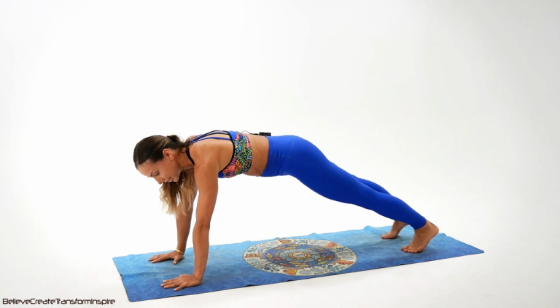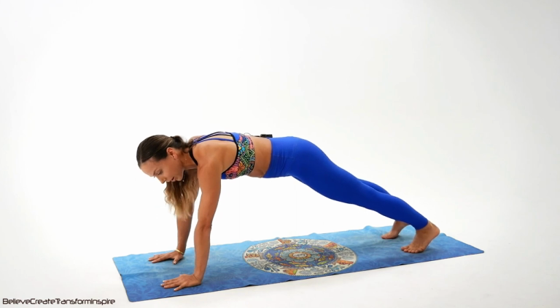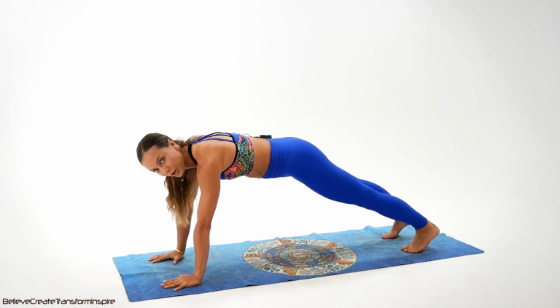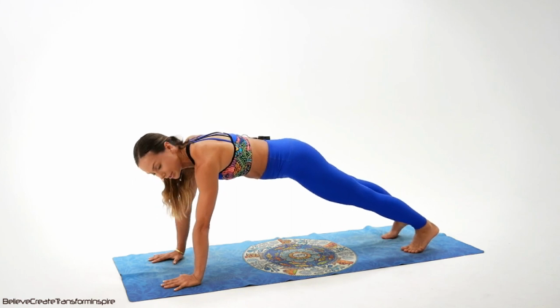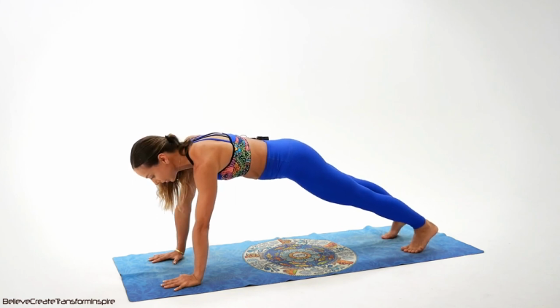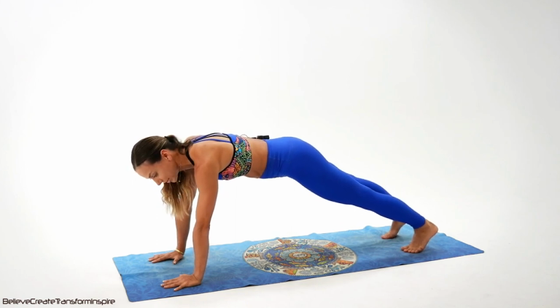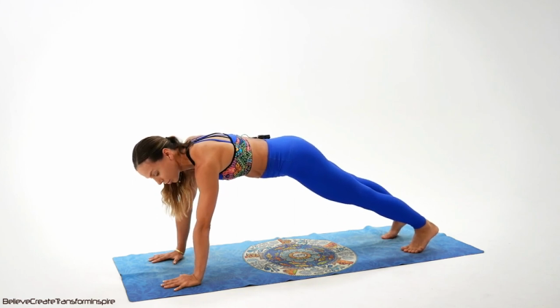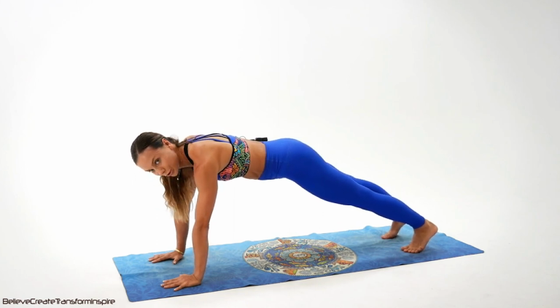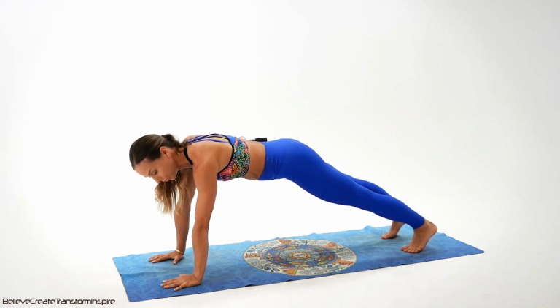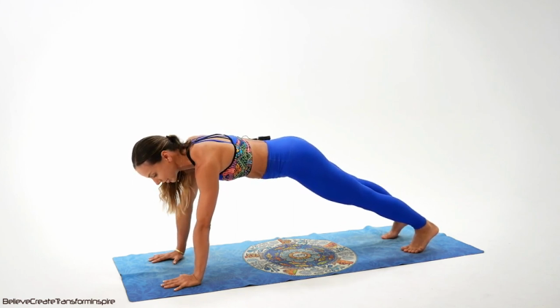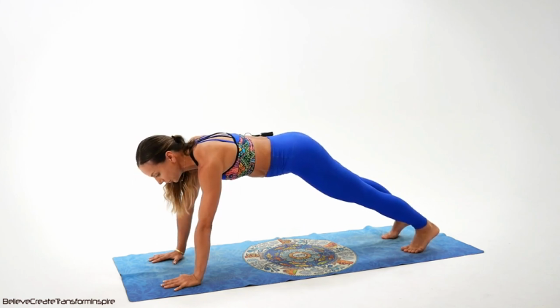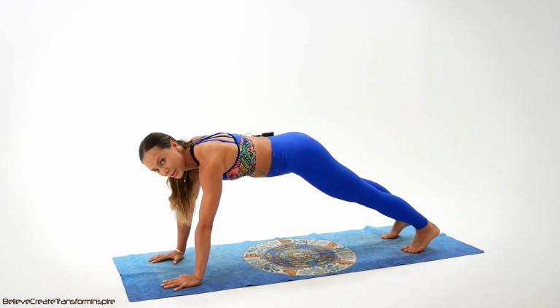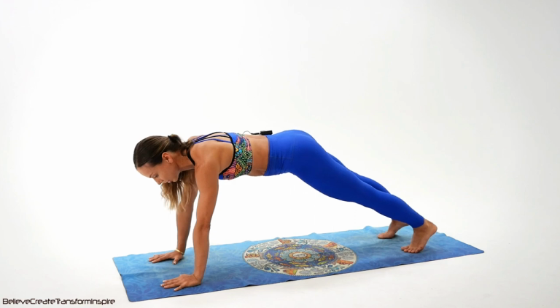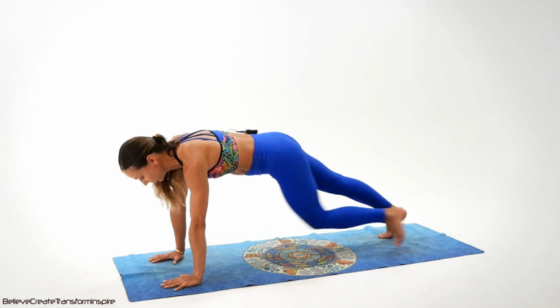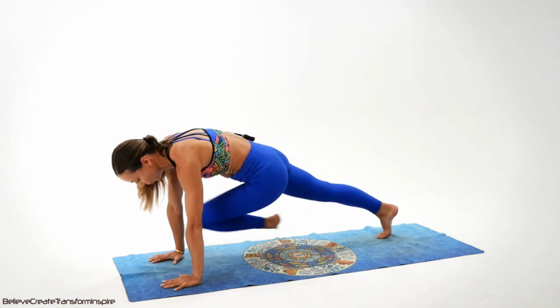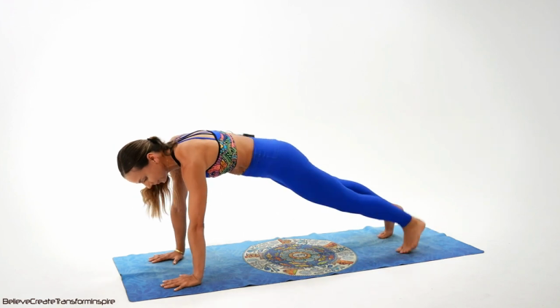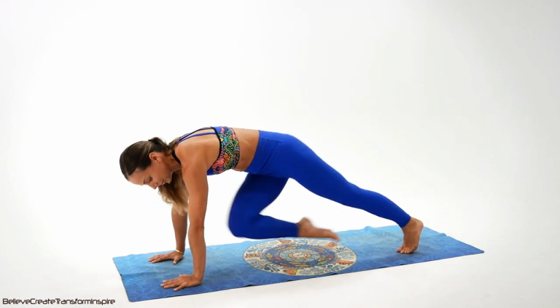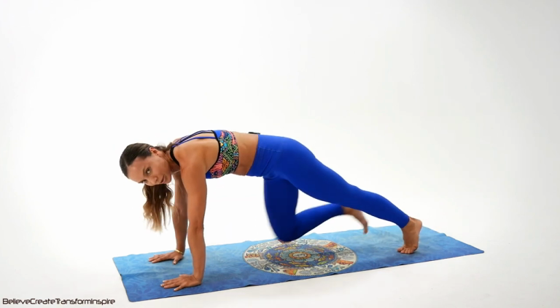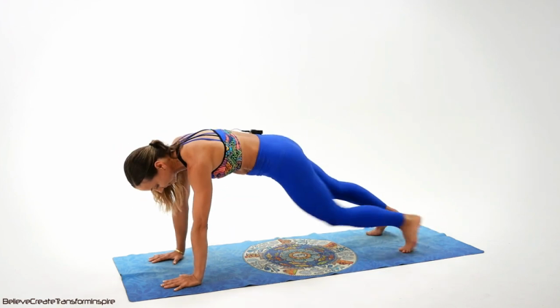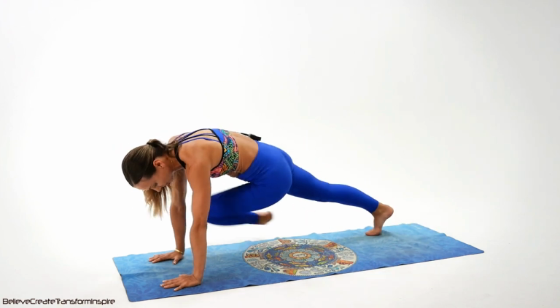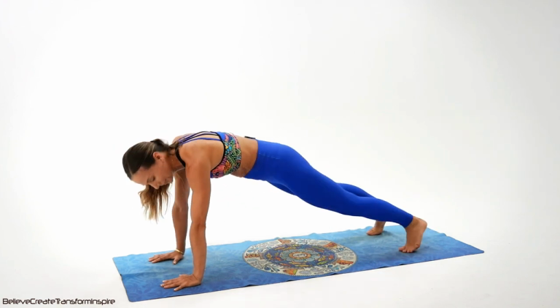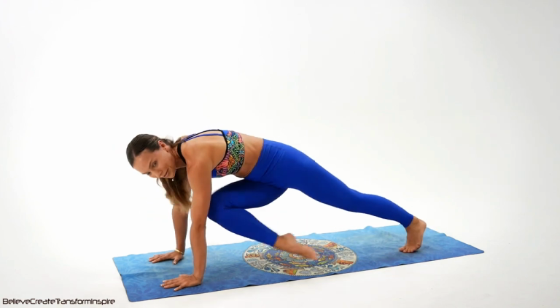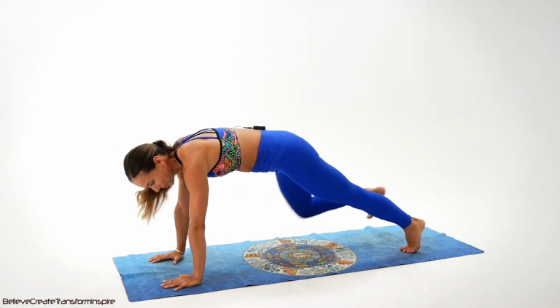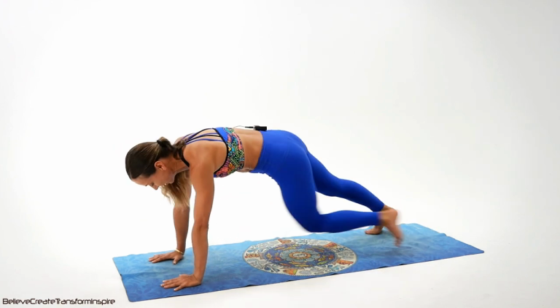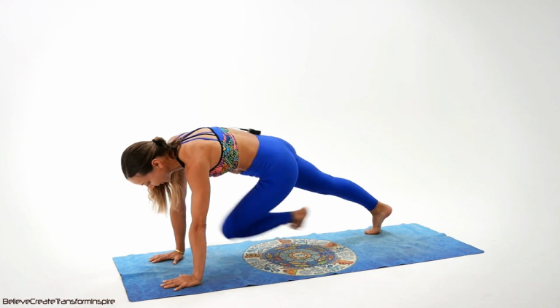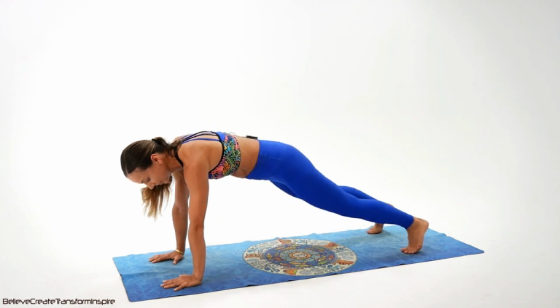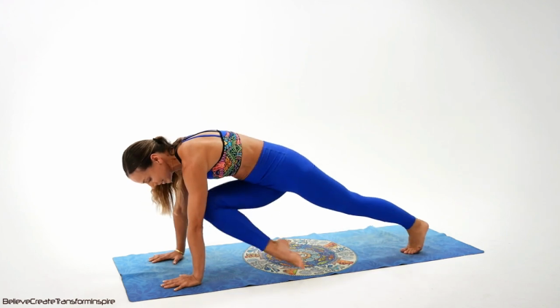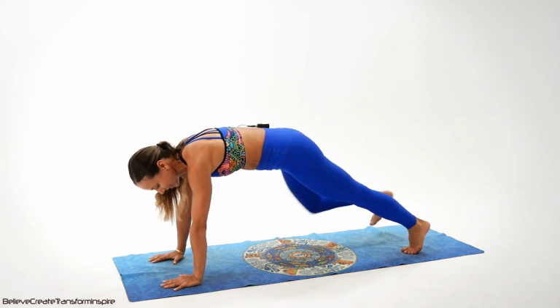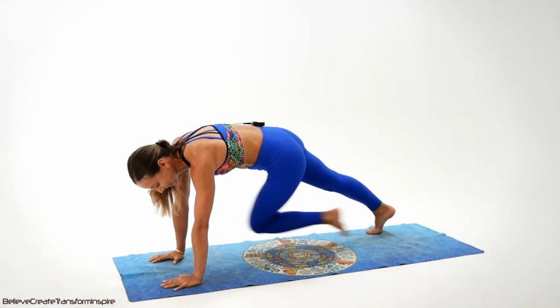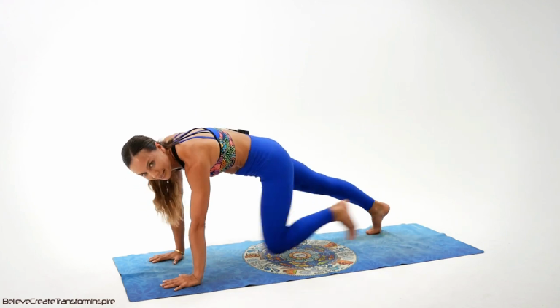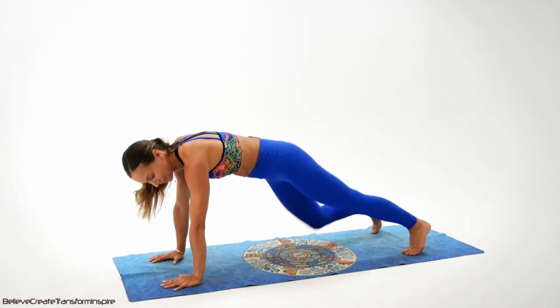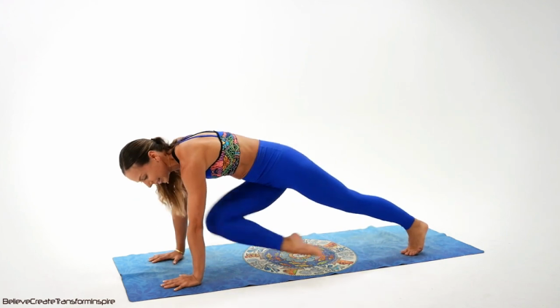The next one, we're gonna pull the knee towards the elbow. If you need to go on your knees, do it. Let's go do it together. One, two, three, four — don't quit. Five, six, seven, and eight.